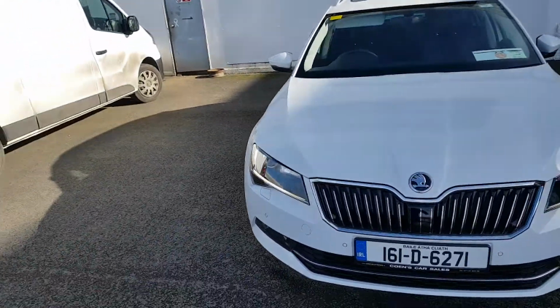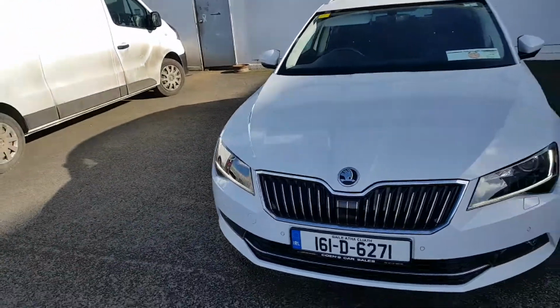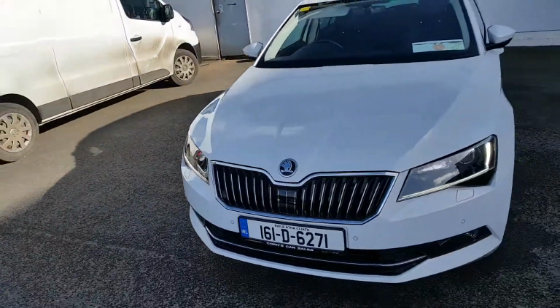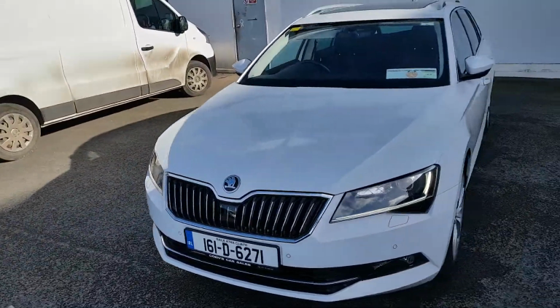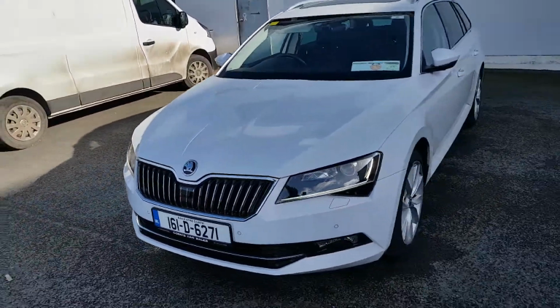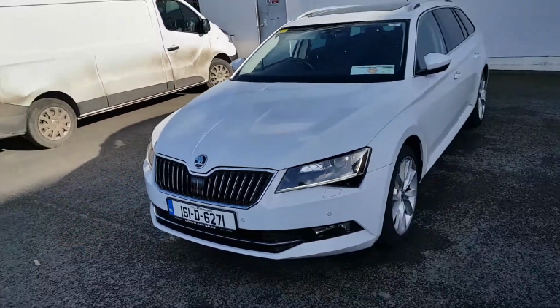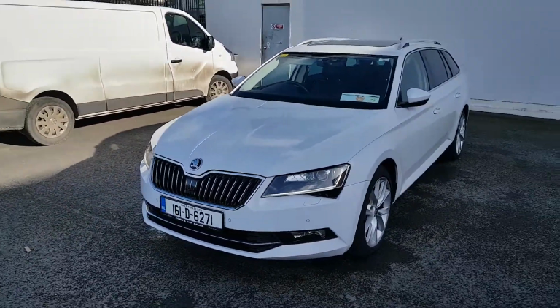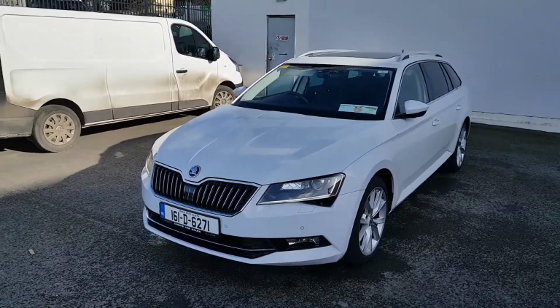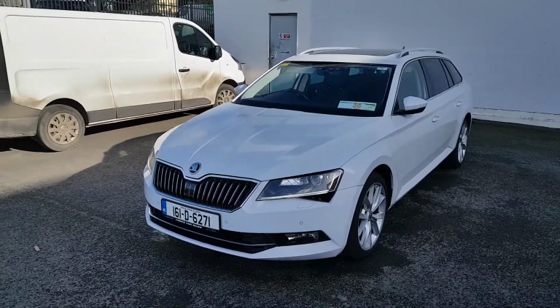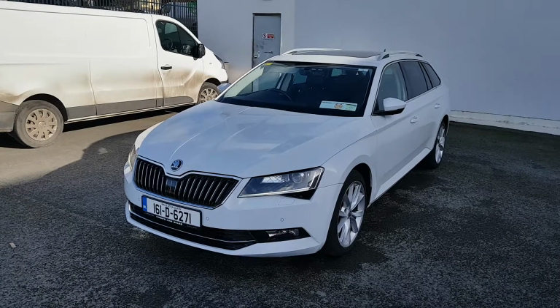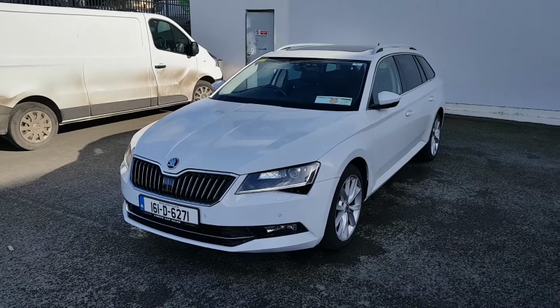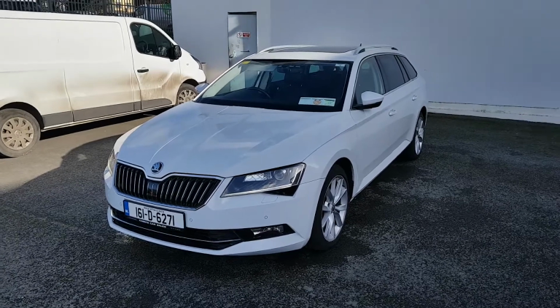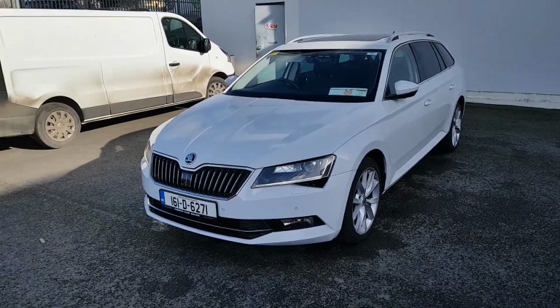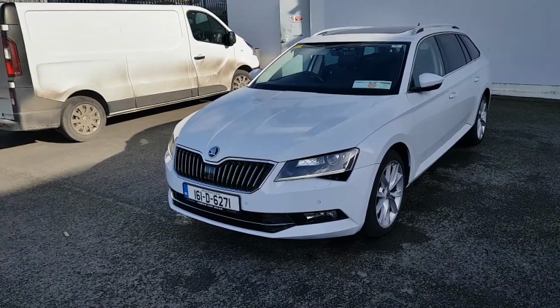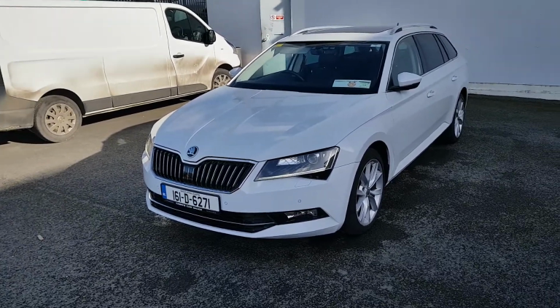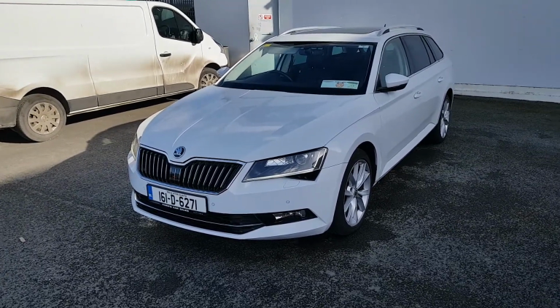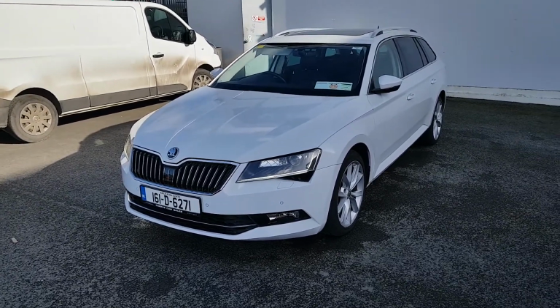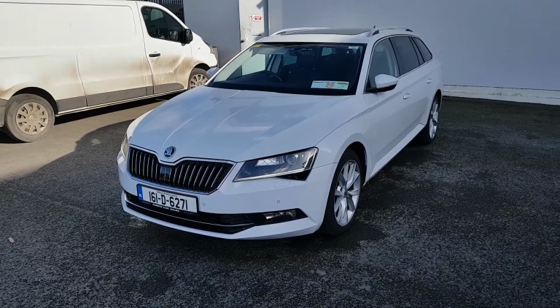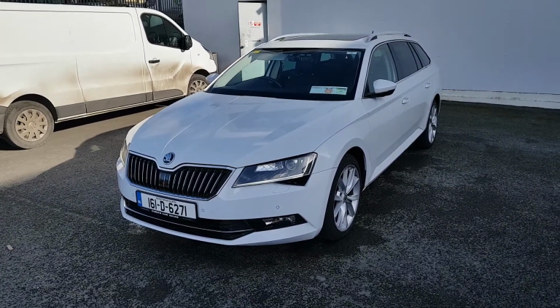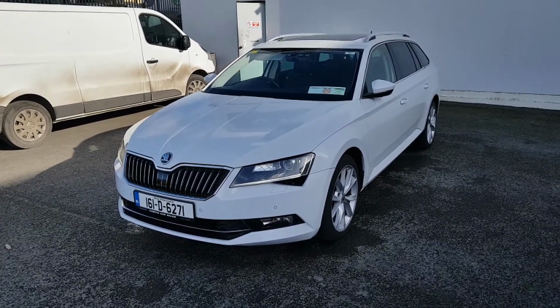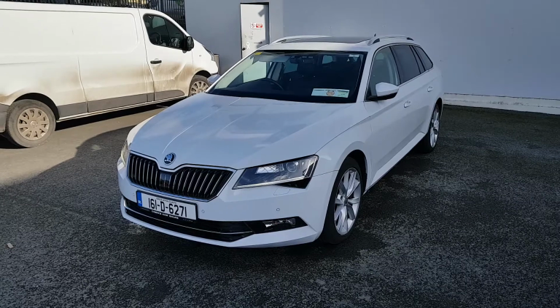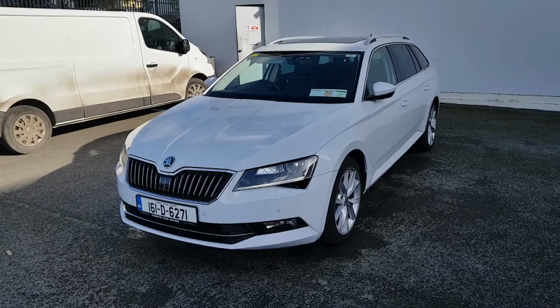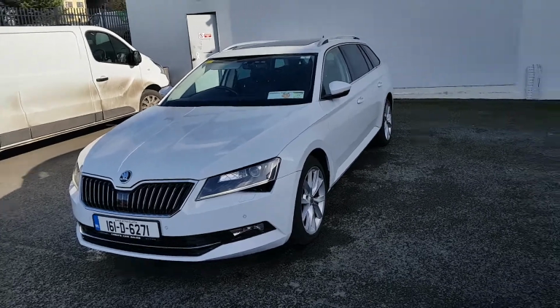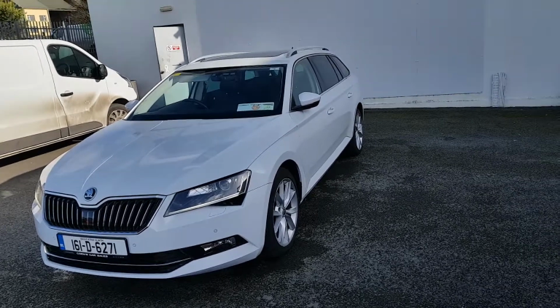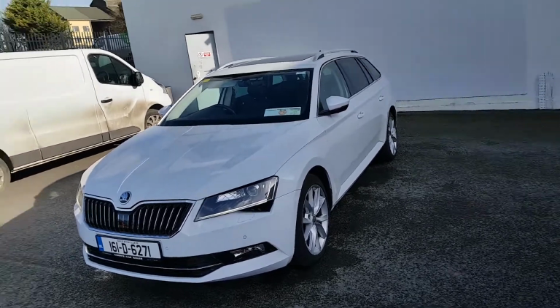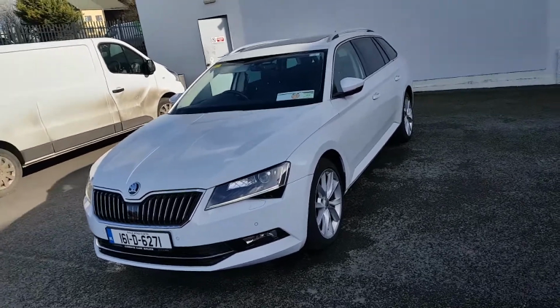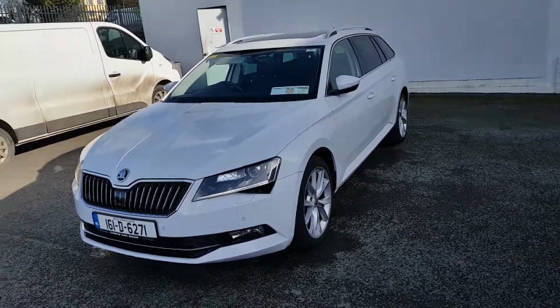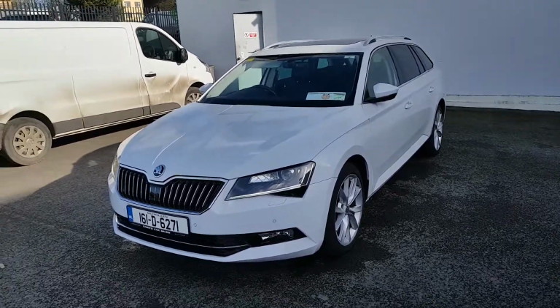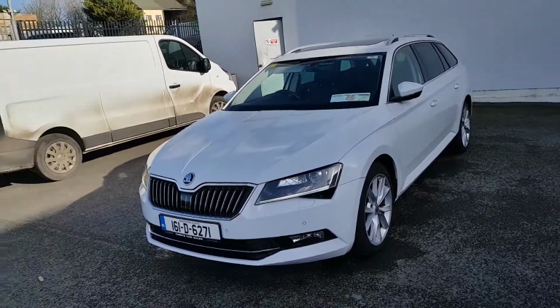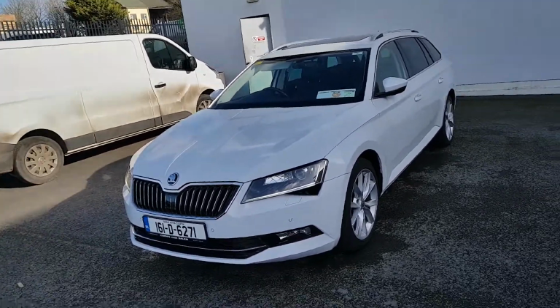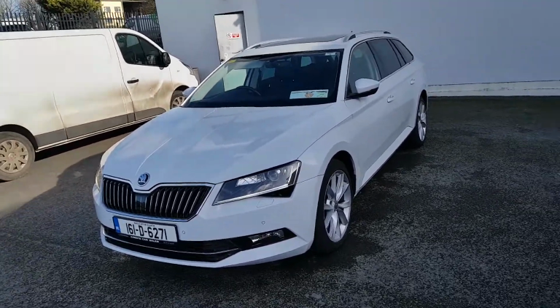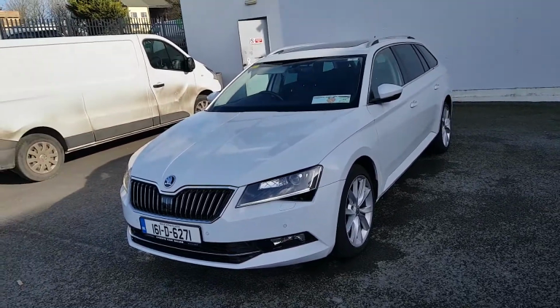One year warranty, fully serviced. If you are interested folks, you can give our sales team a call on 046 902 1312. We take any car in as a trade-in, and finance can be arranged on site within two hours. Thank you.